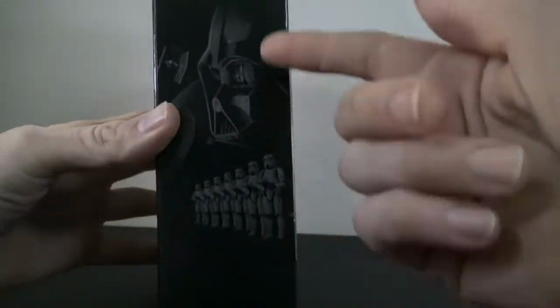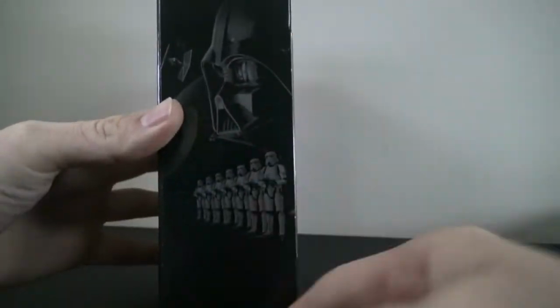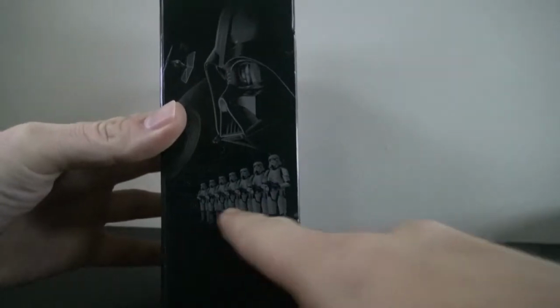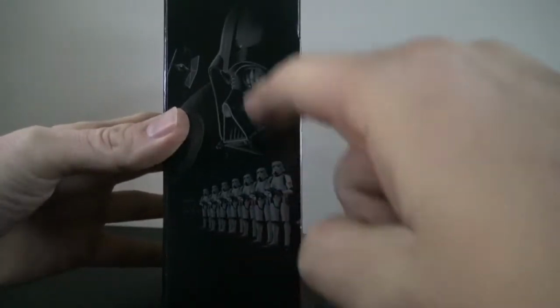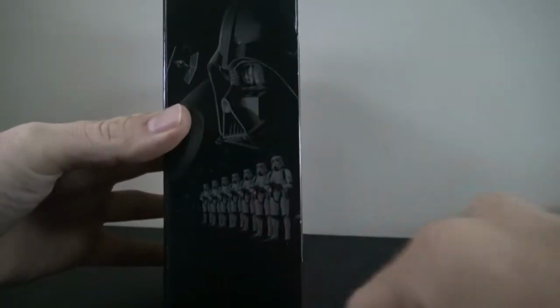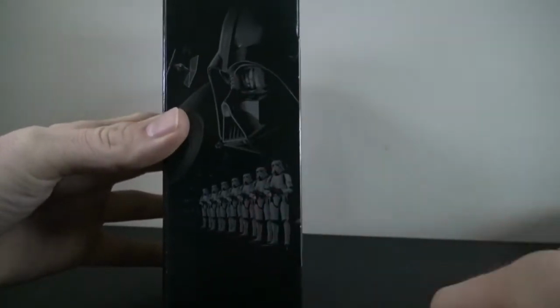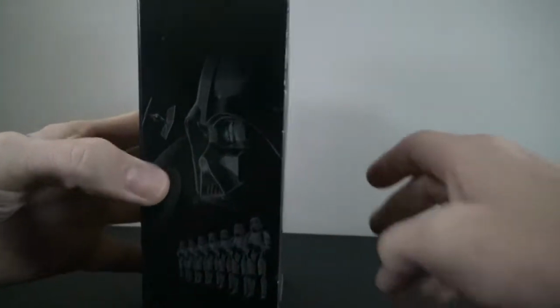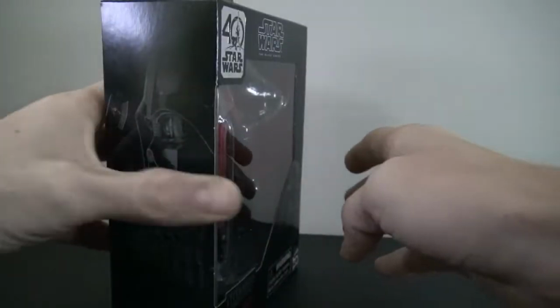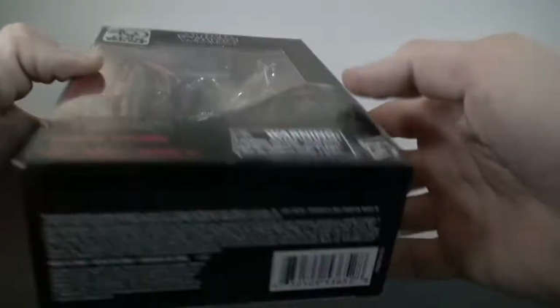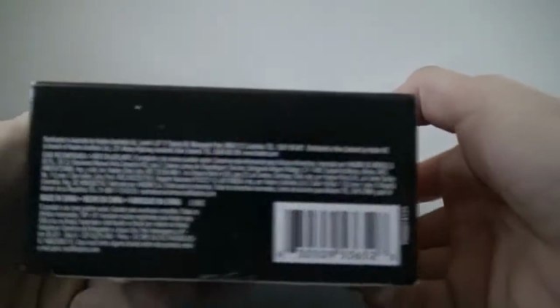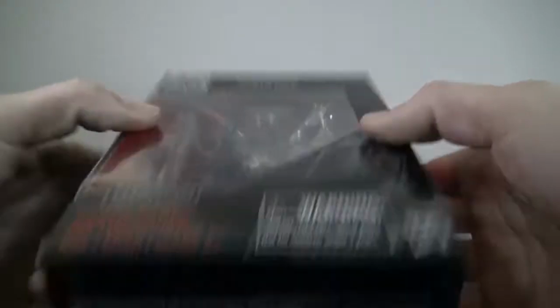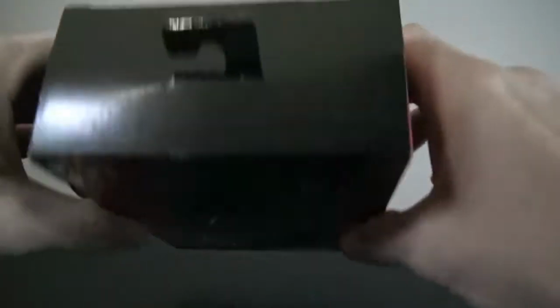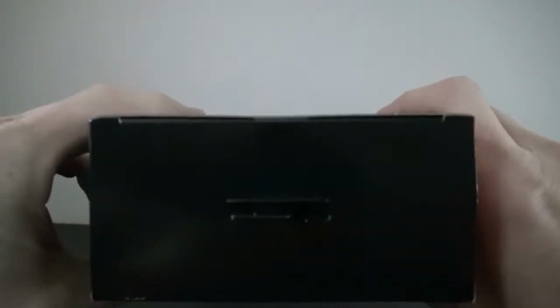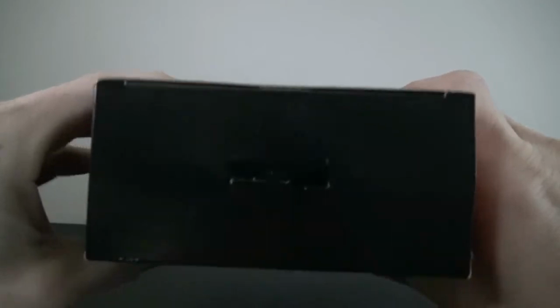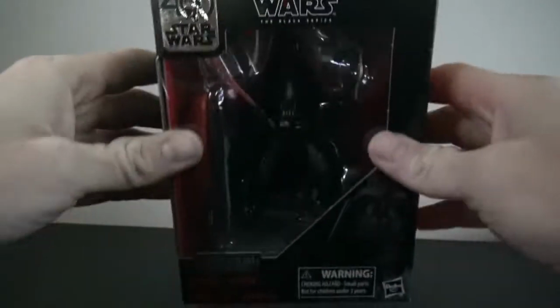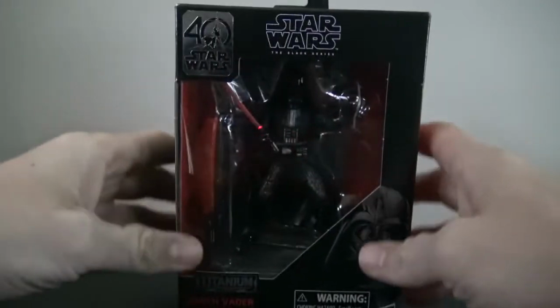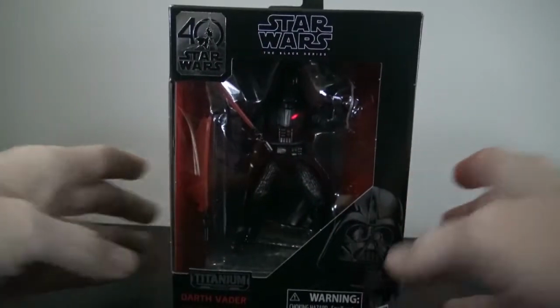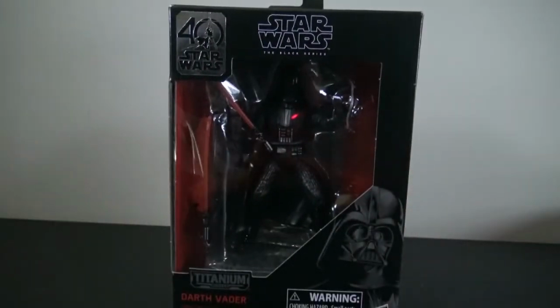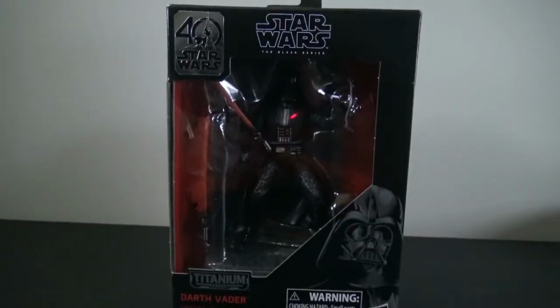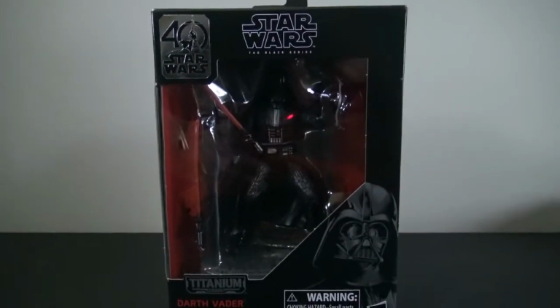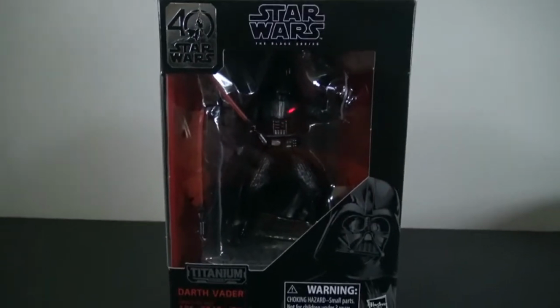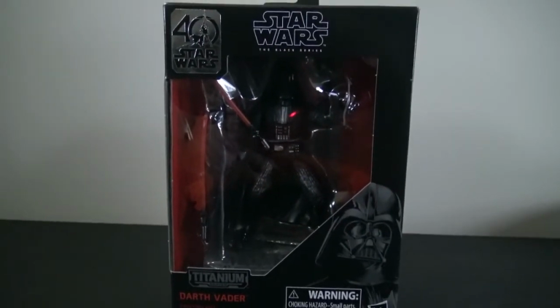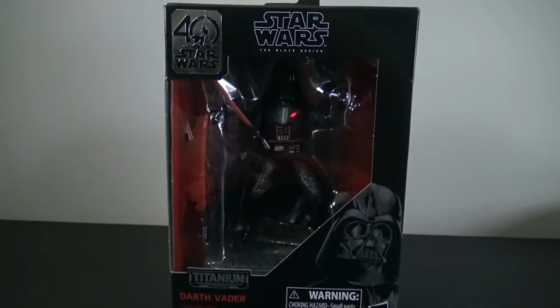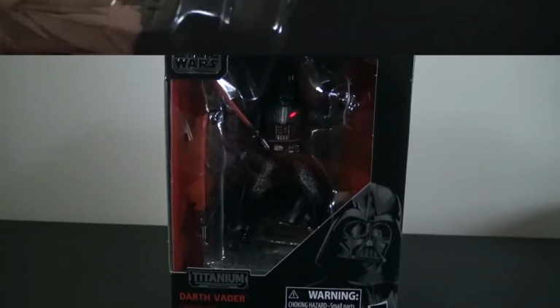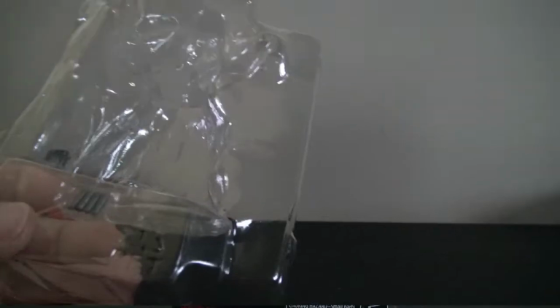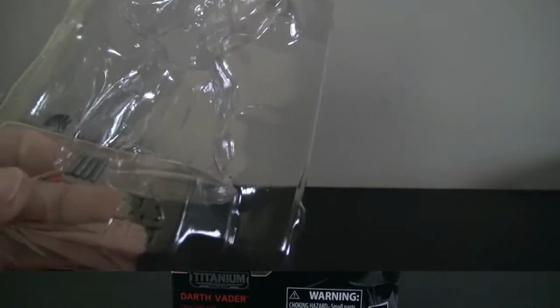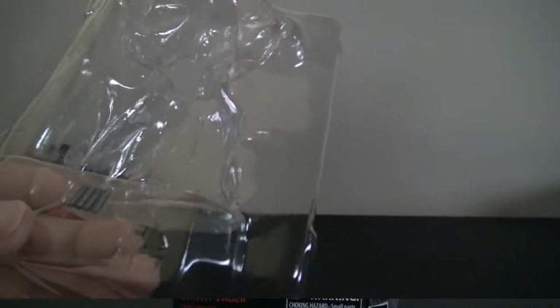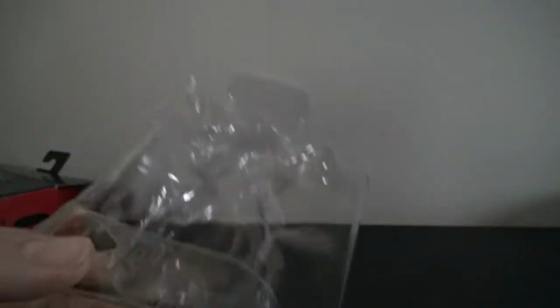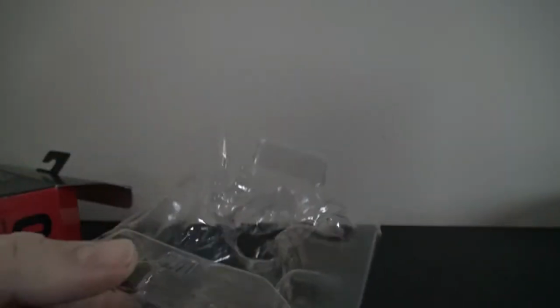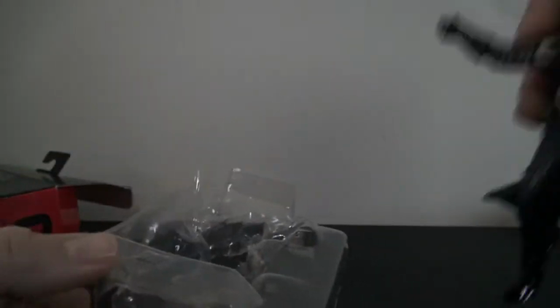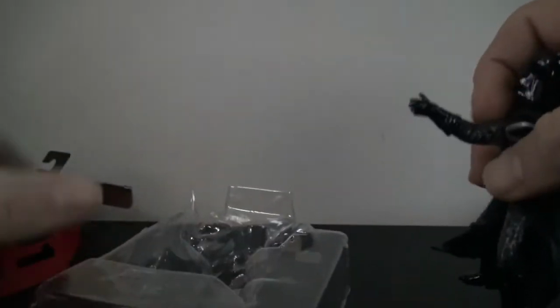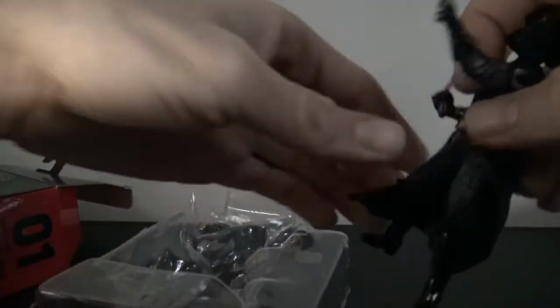On the side you got this pretty cool image of a bunch of stormtroopers. On the bottom and top you got those graphics as well. Let's crack this thing open and see what it's all about.